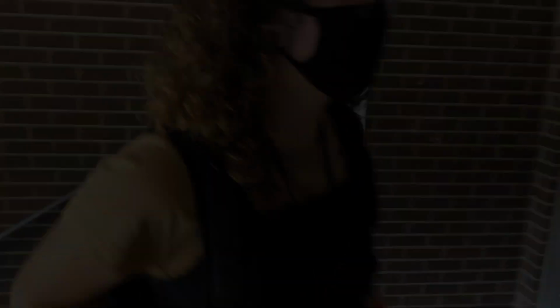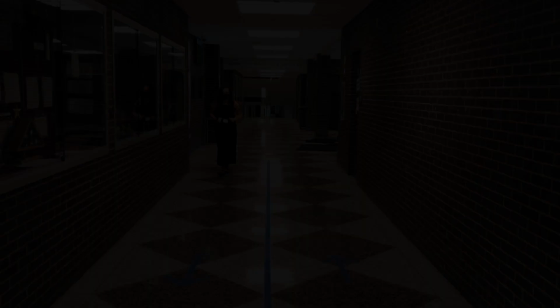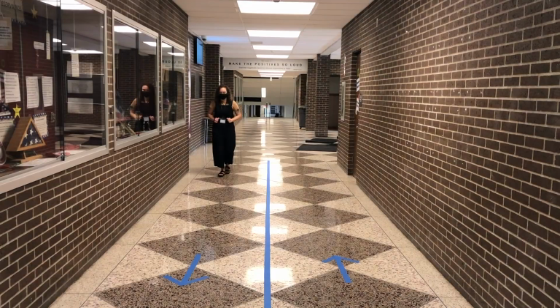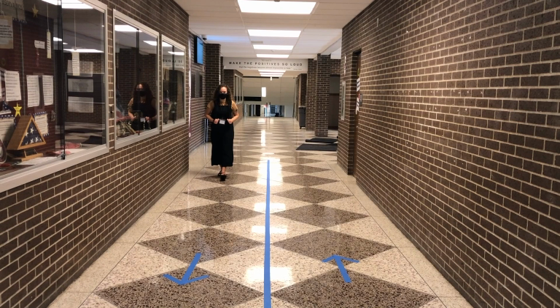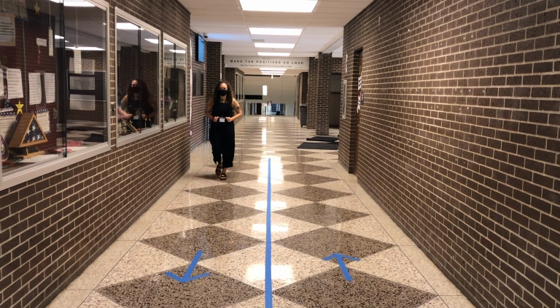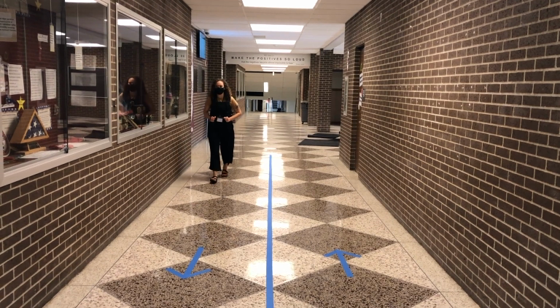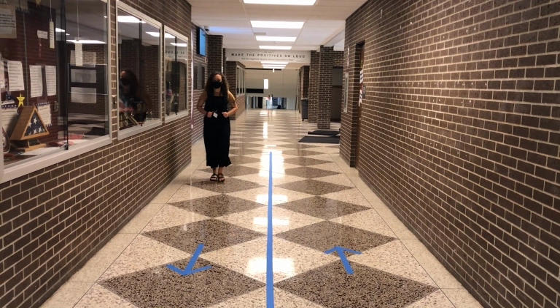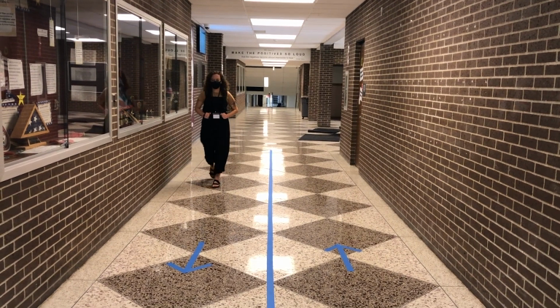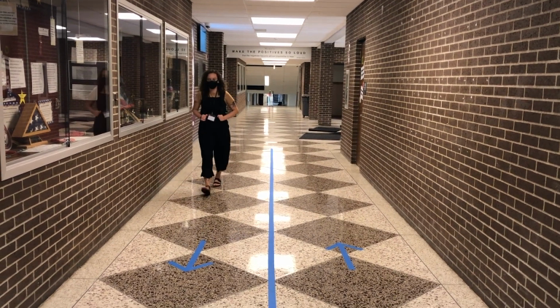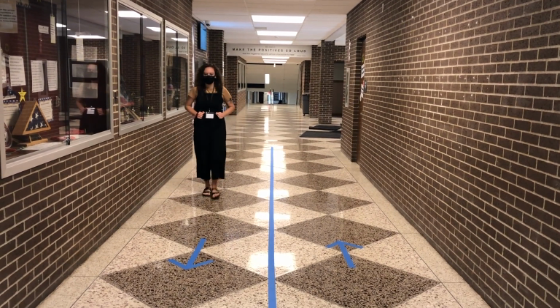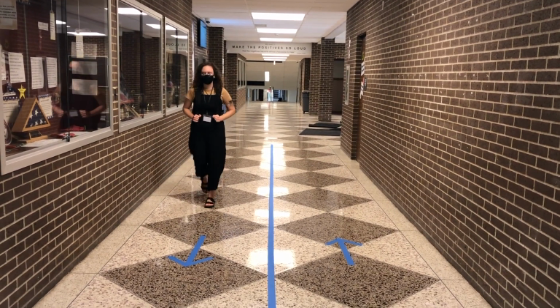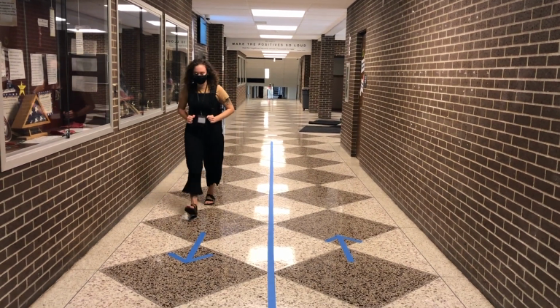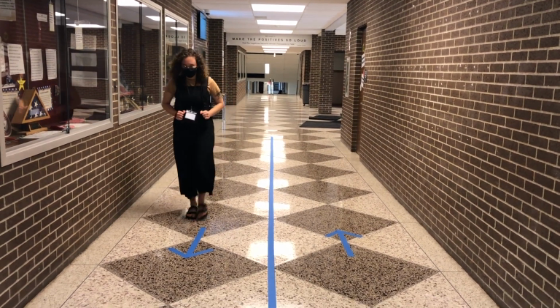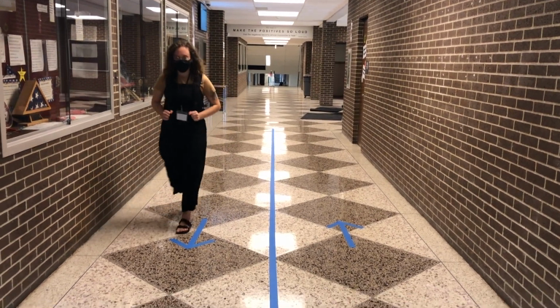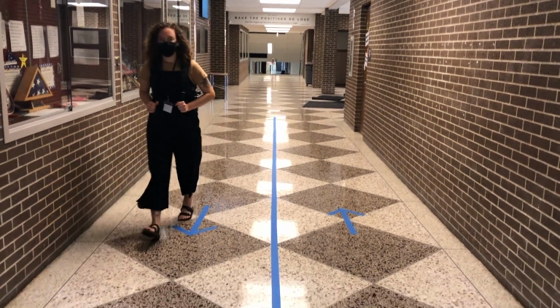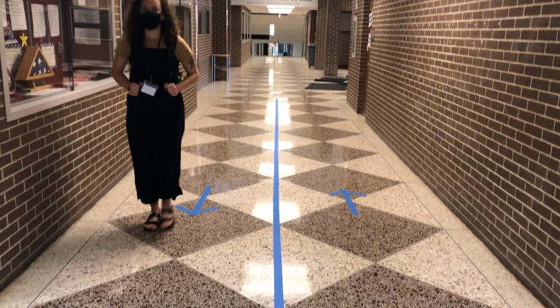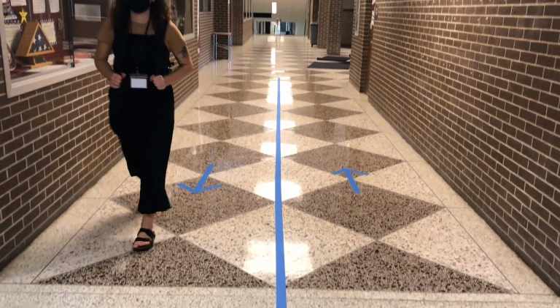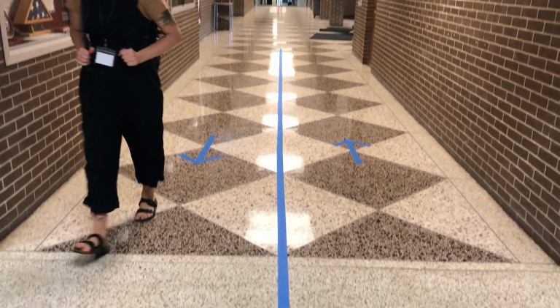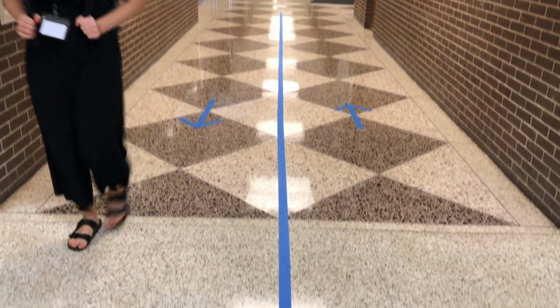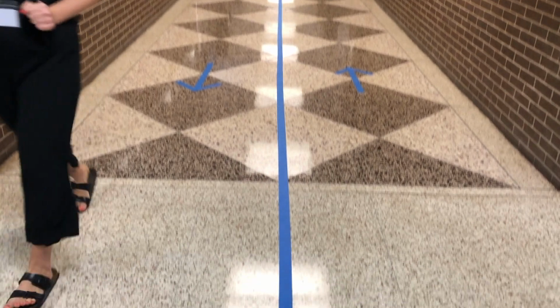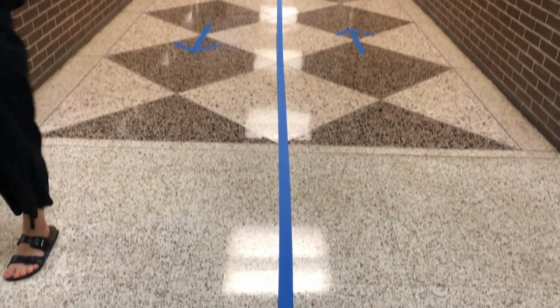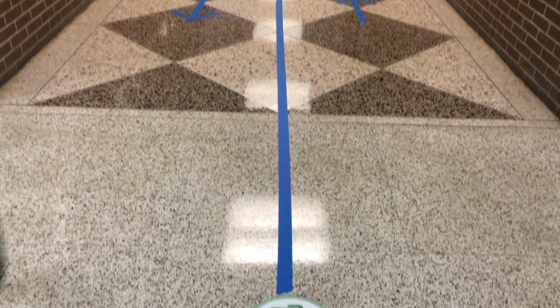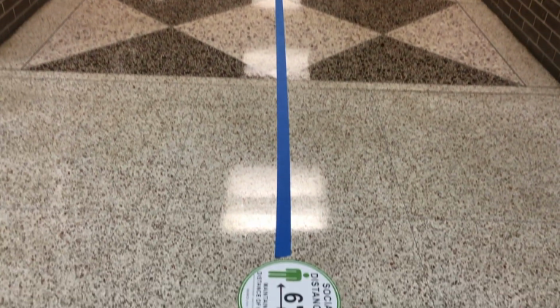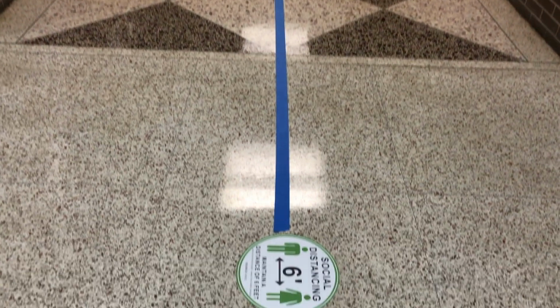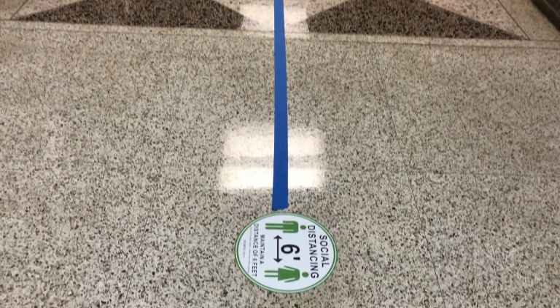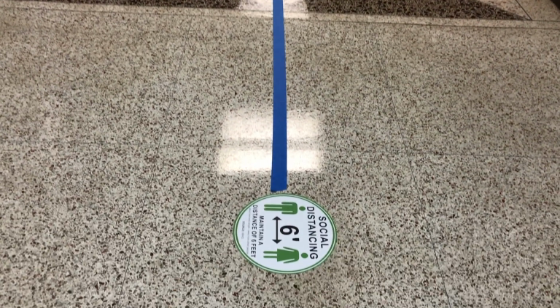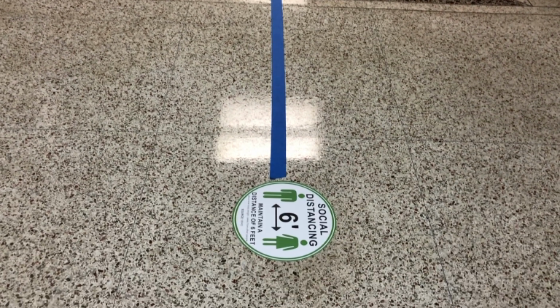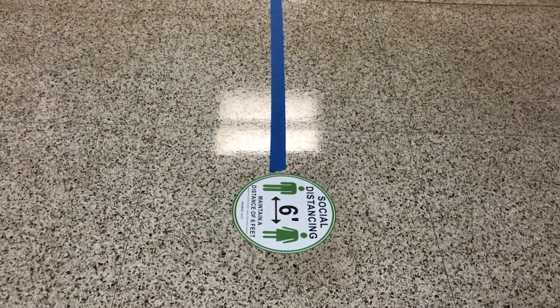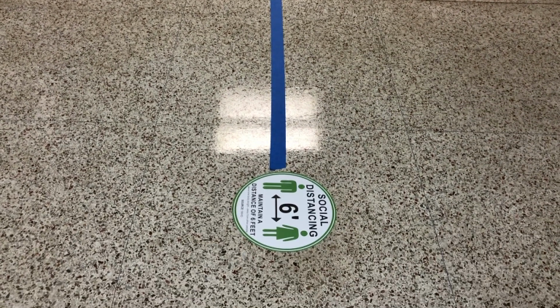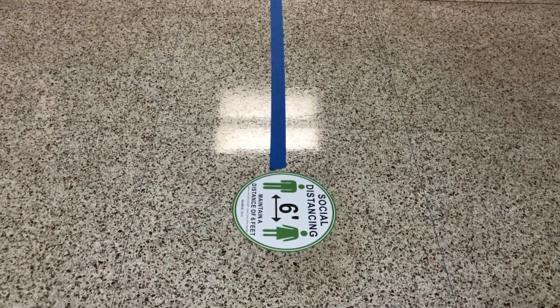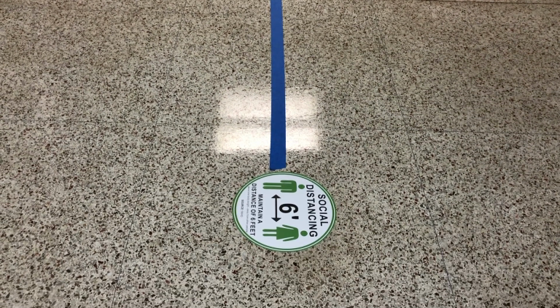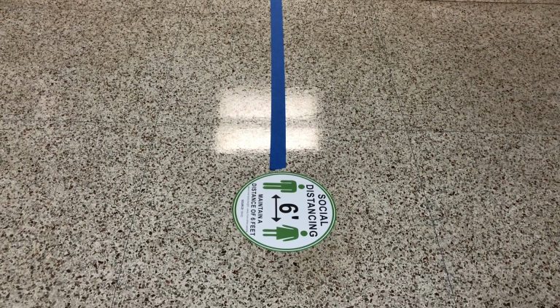Hallways are divided into two one-way lanes. Both hallways and stairways have been marked with arrows and signs. Please adhere to social distancing 6 feet apart markers located on the floor.